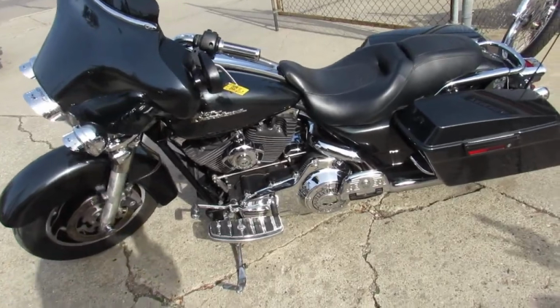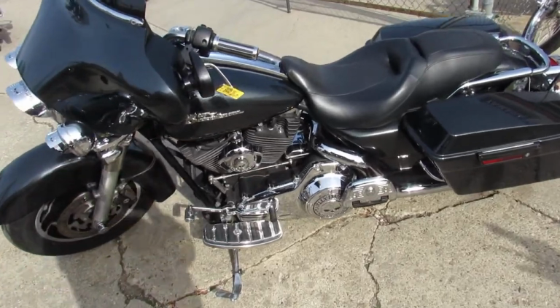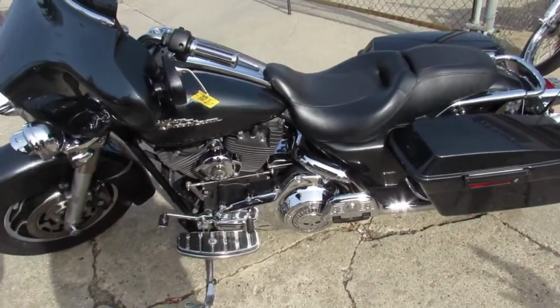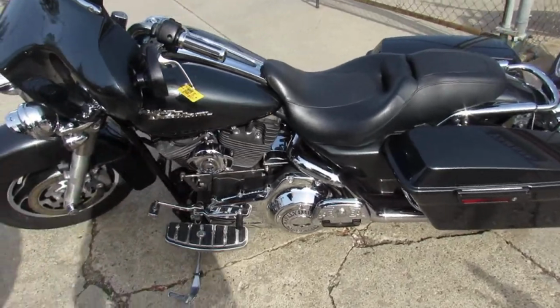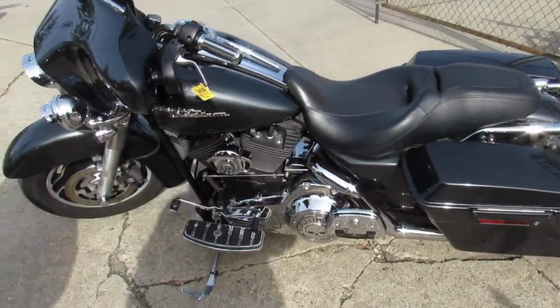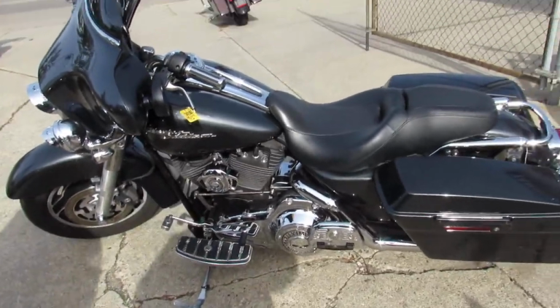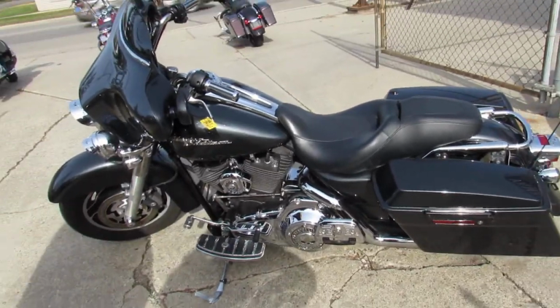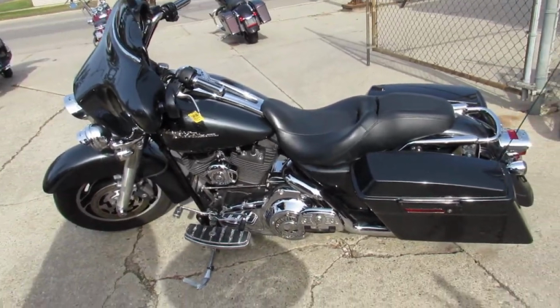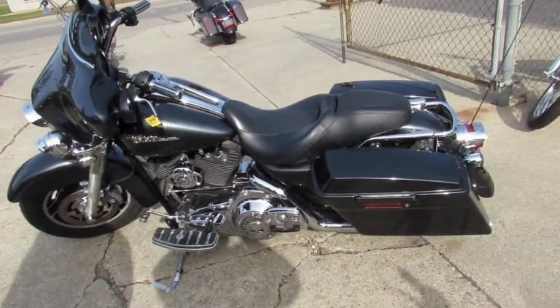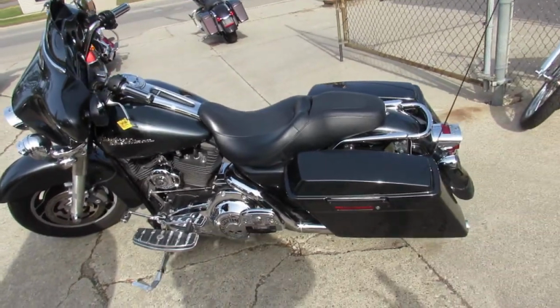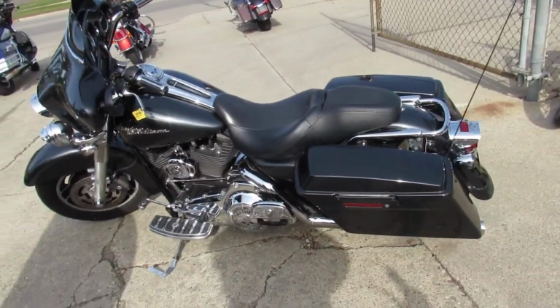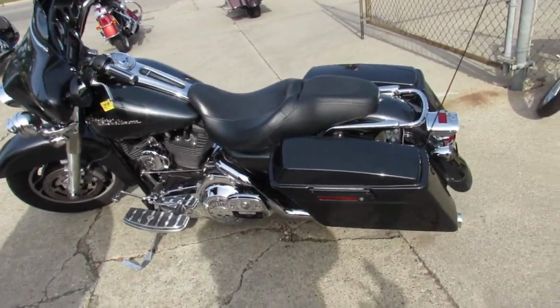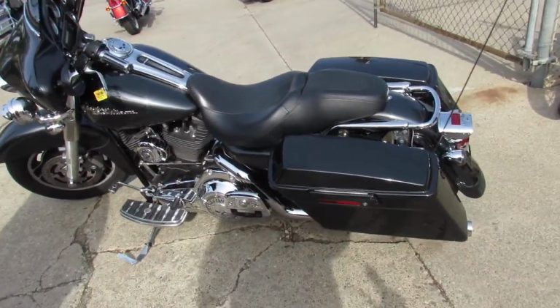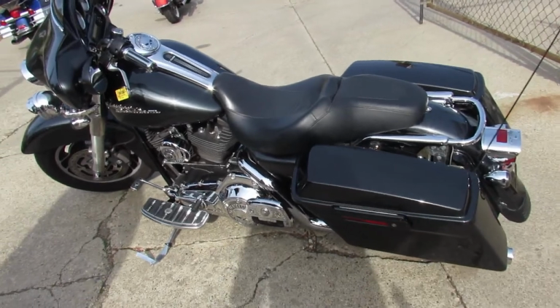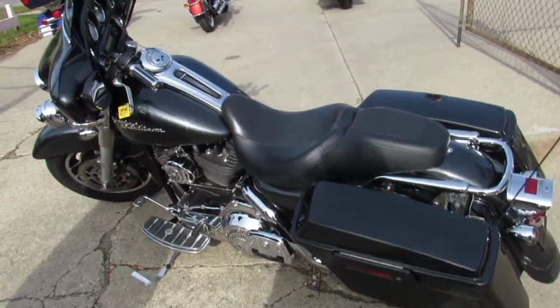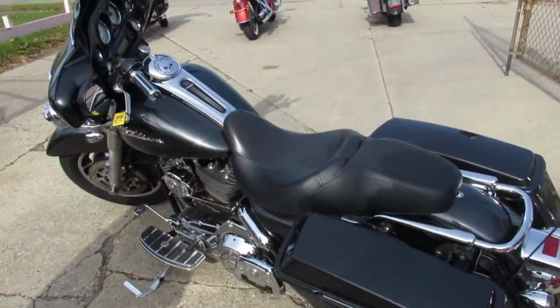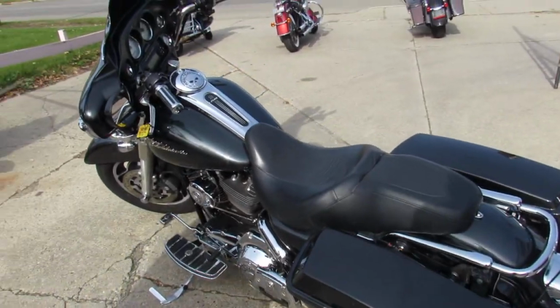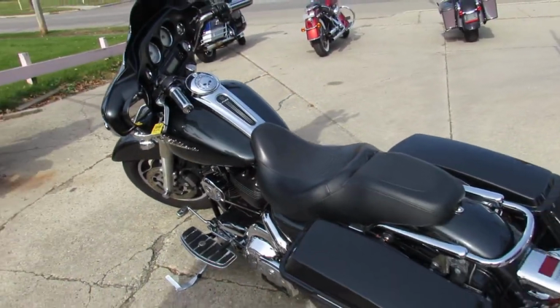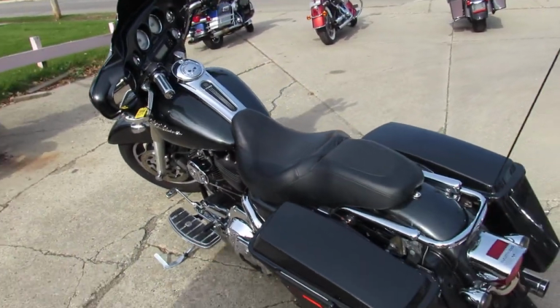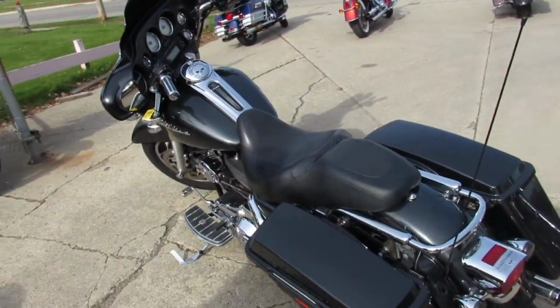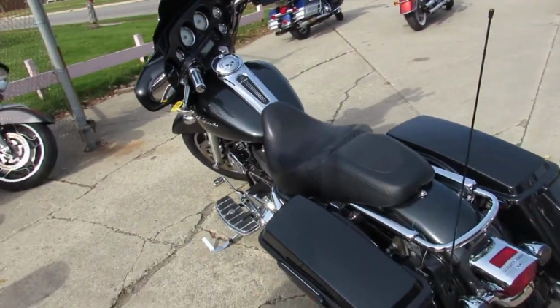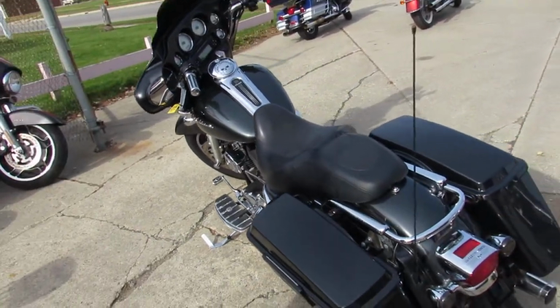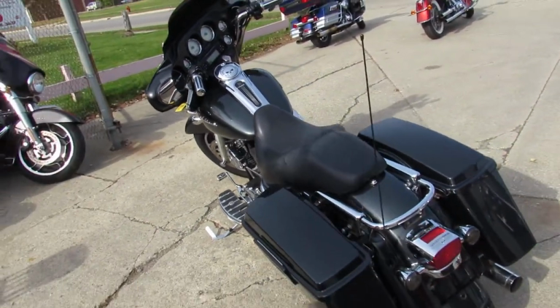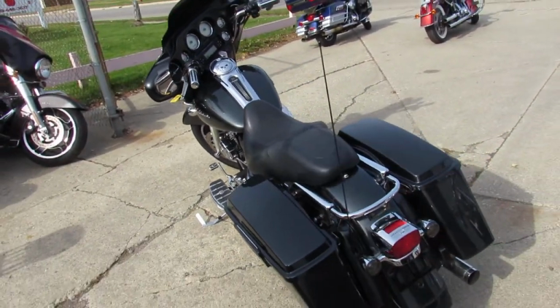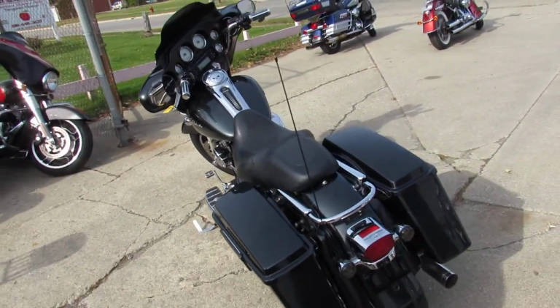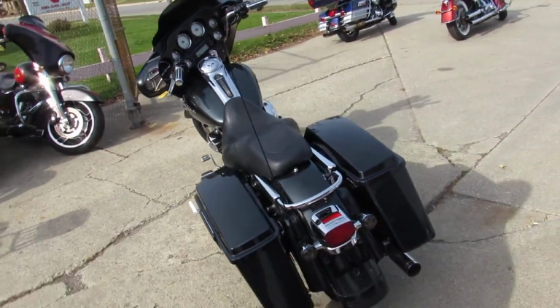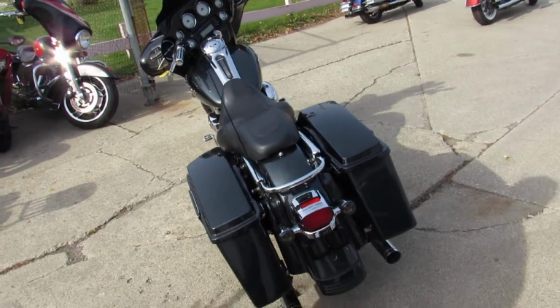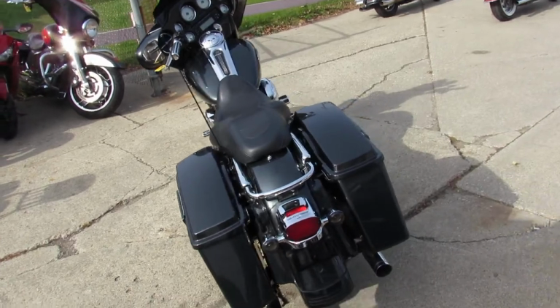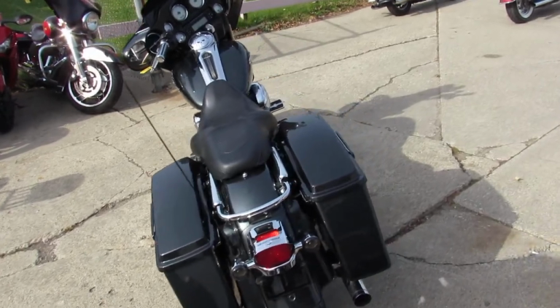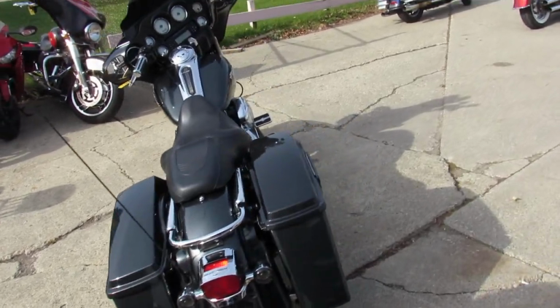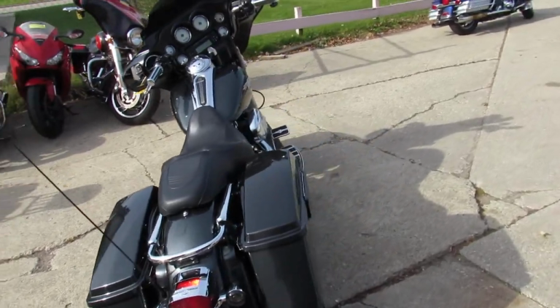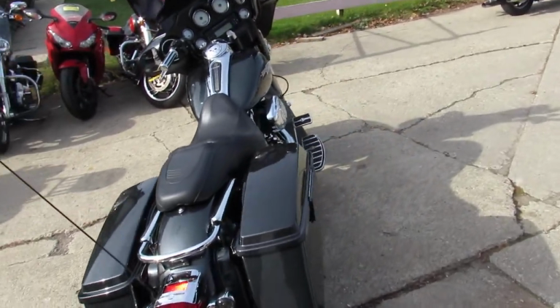Here at Approval Power Sports we've got guaranteed financing, leasing programs, layaway programs, and your trade-ins are always welcome. So don't miss out on this one, guys. Give us a call at 810-648-9500. We'll get it done.